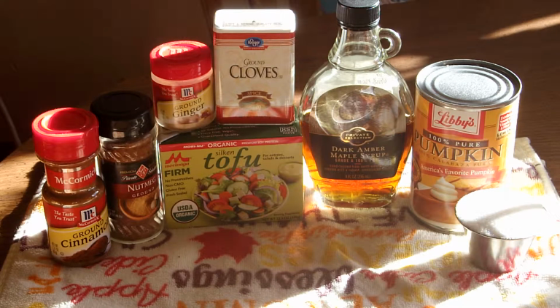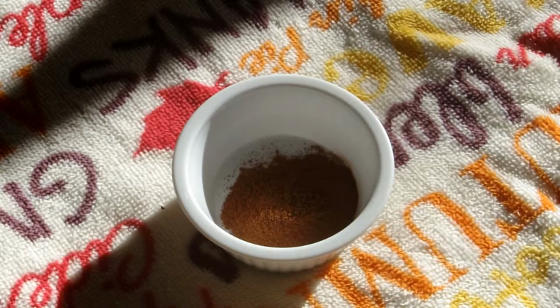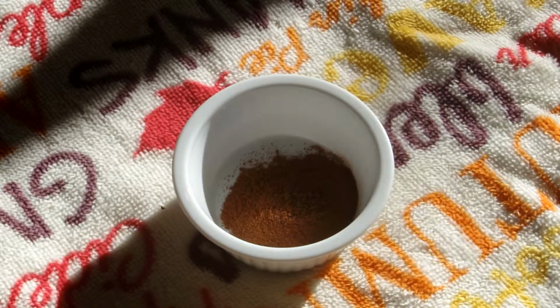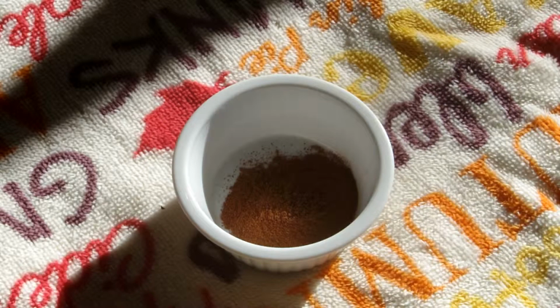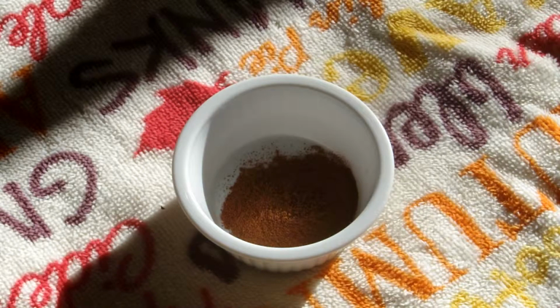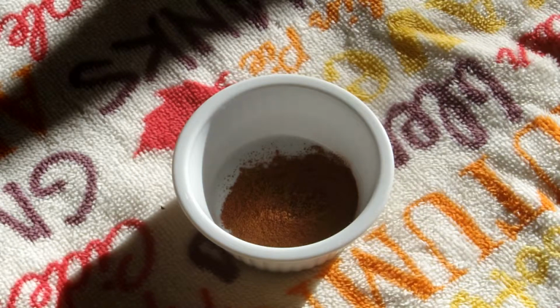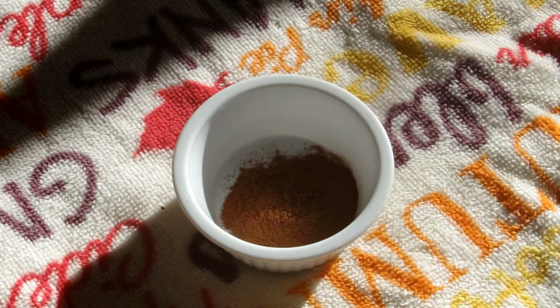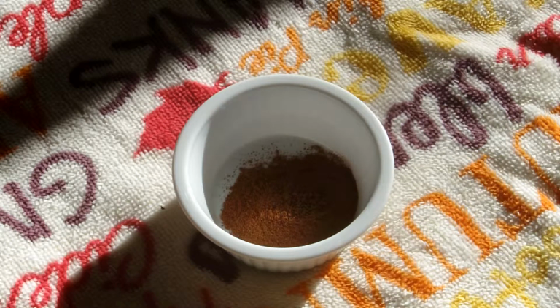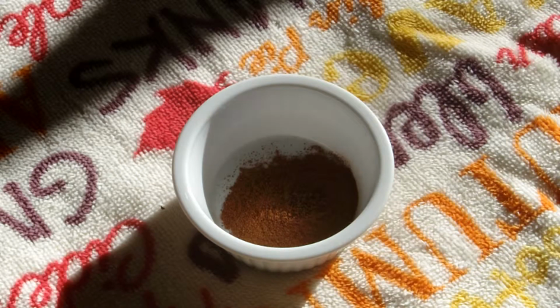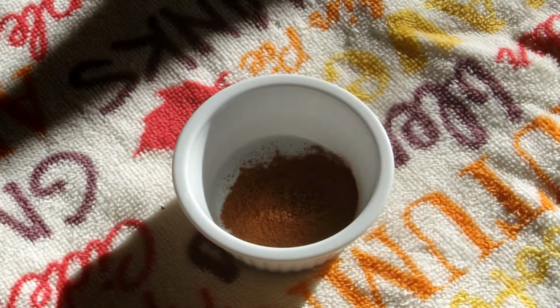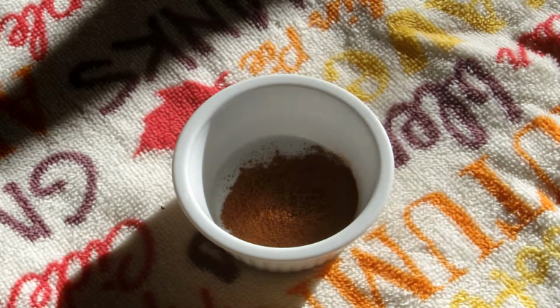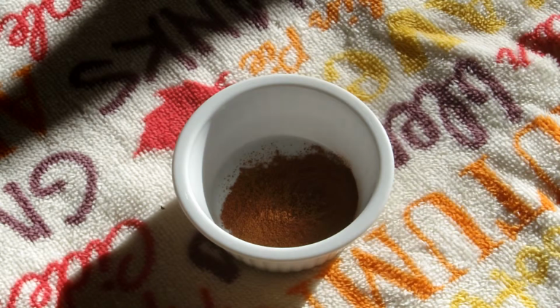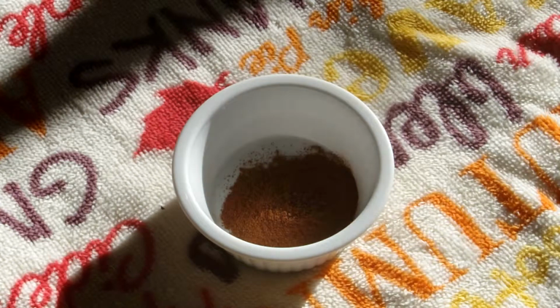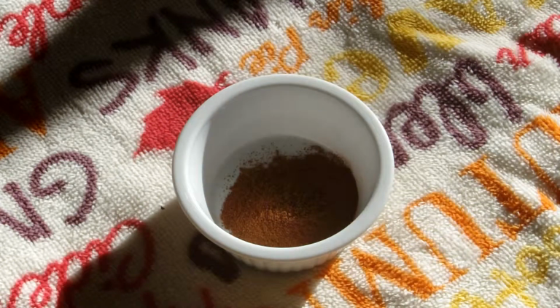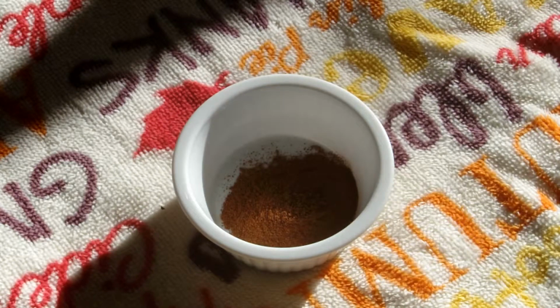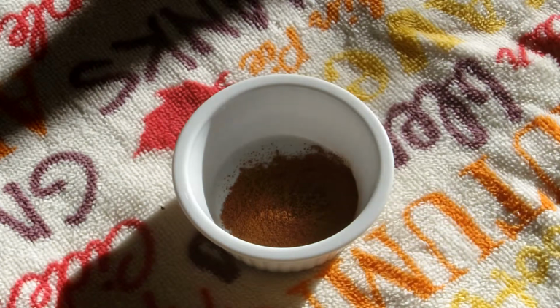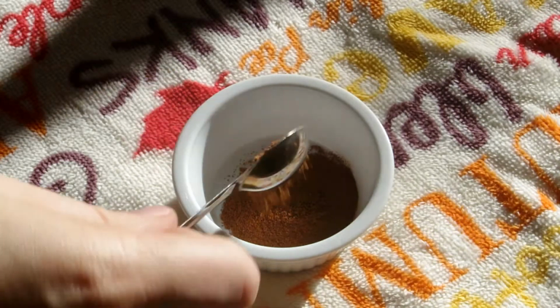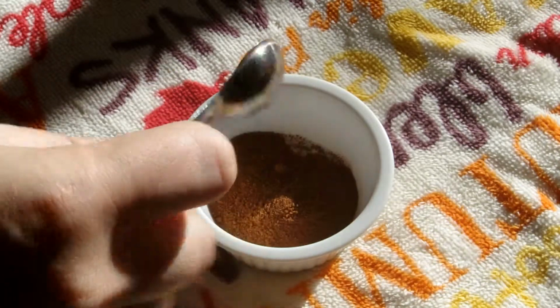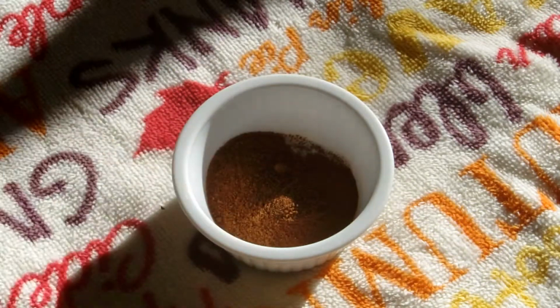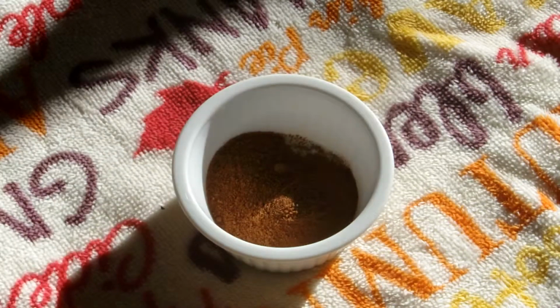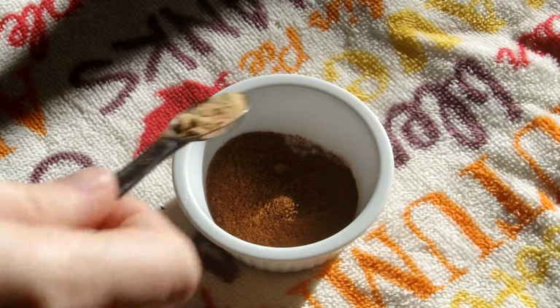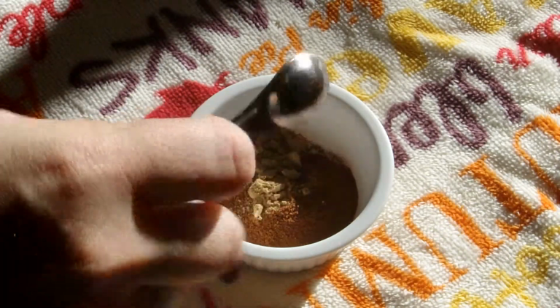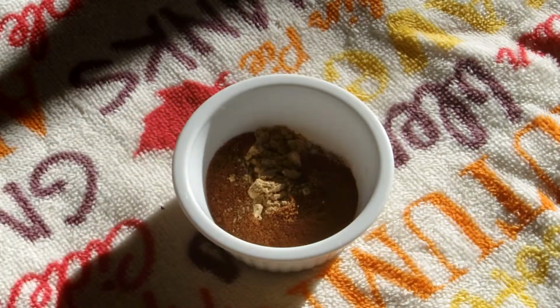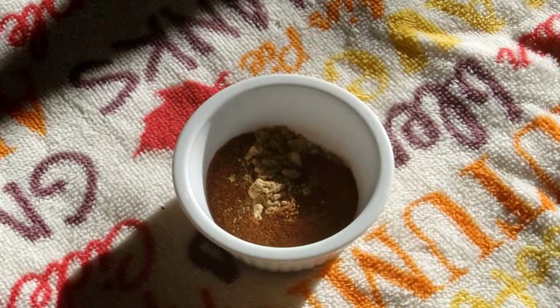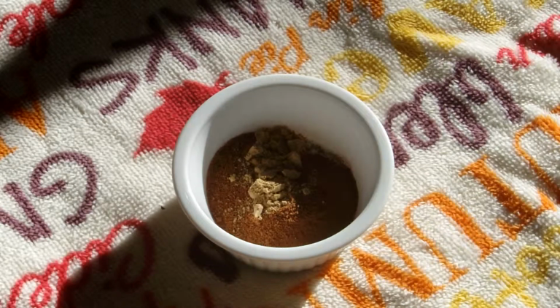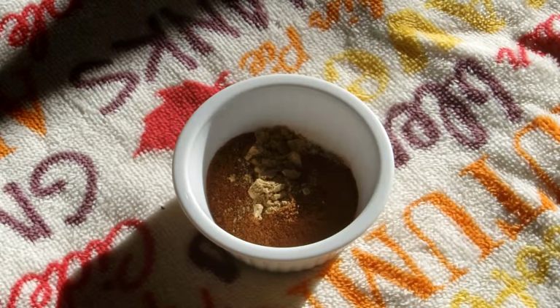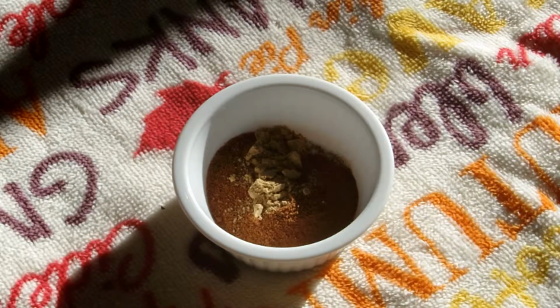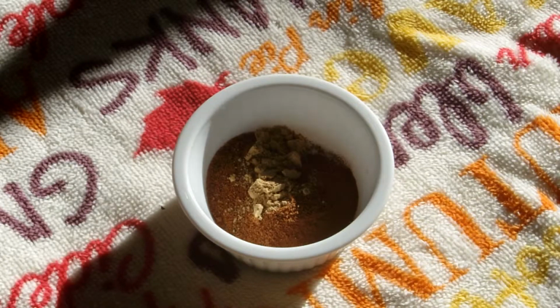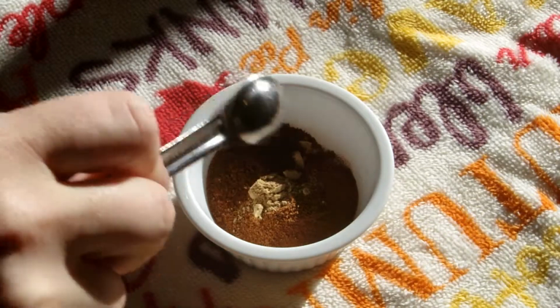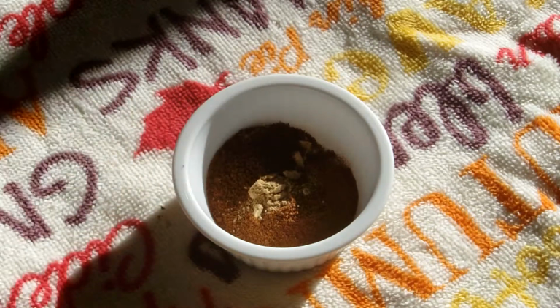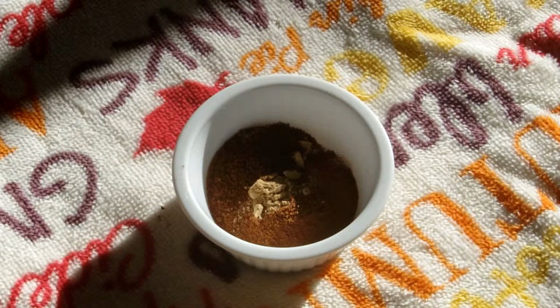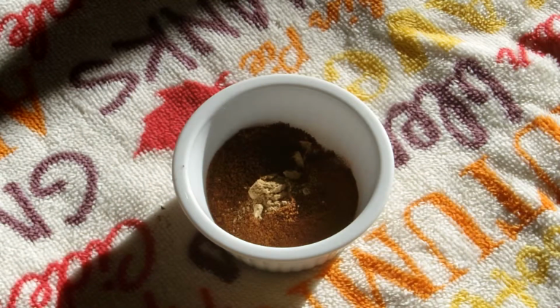If you have pumpkin pie seasoning on hand, use that. But for a mix, I use three parts cinnamon, two parts nutmeg, one part ginger, and one part clove. Then just mix that and use what you need for this recipe.